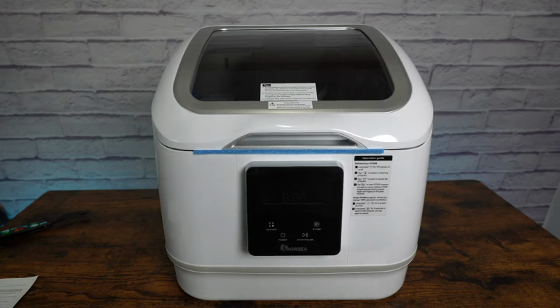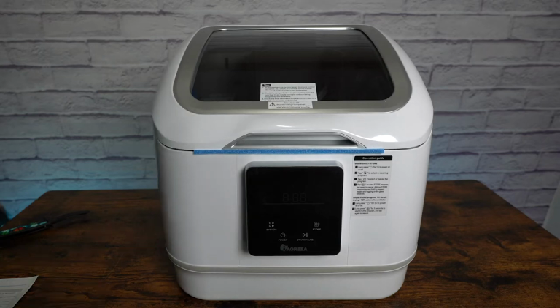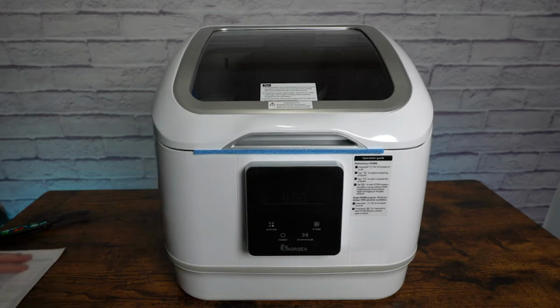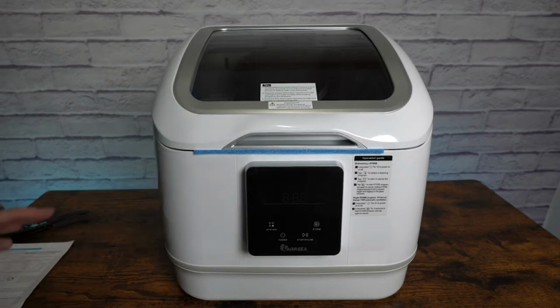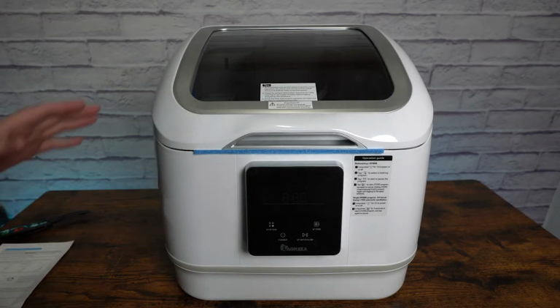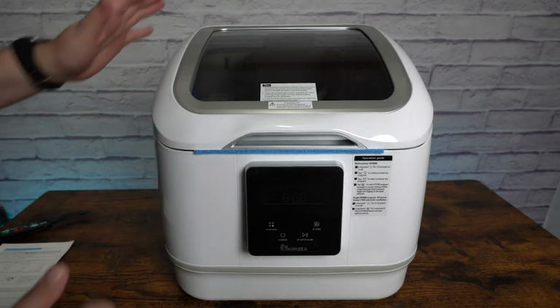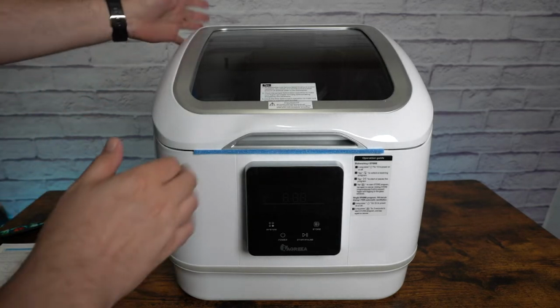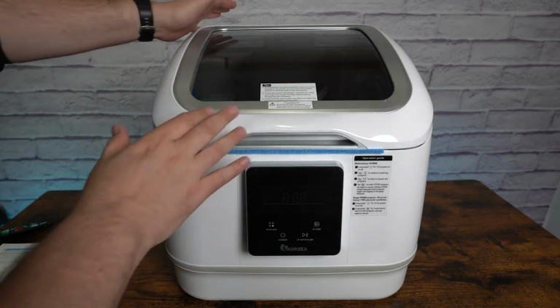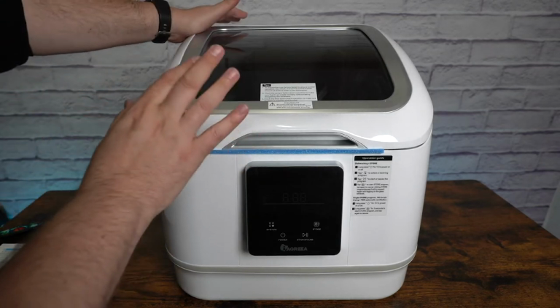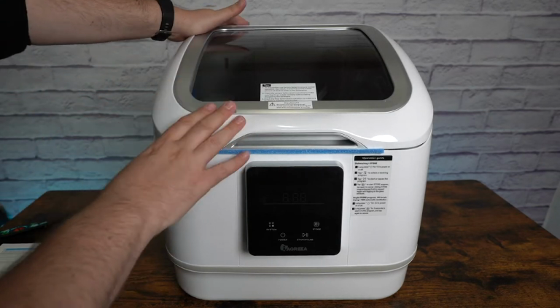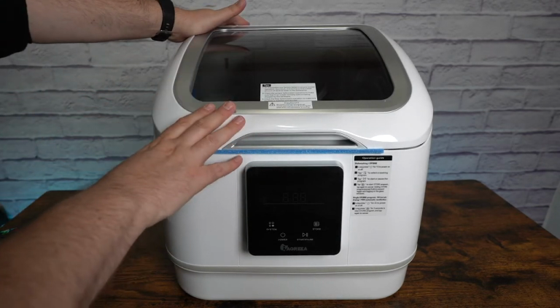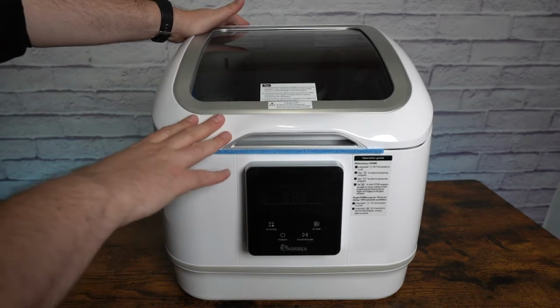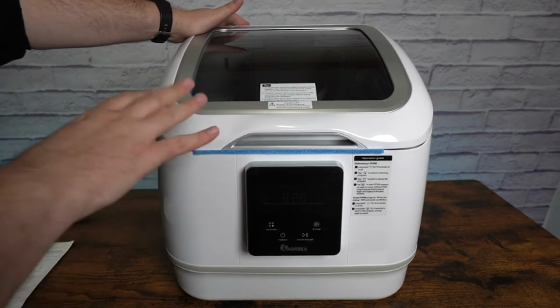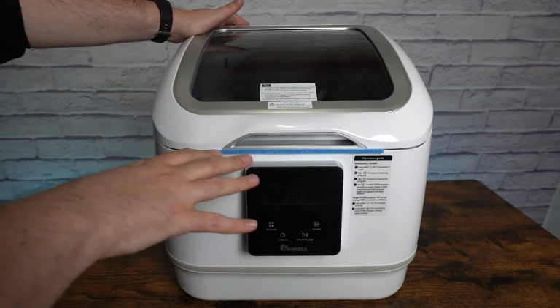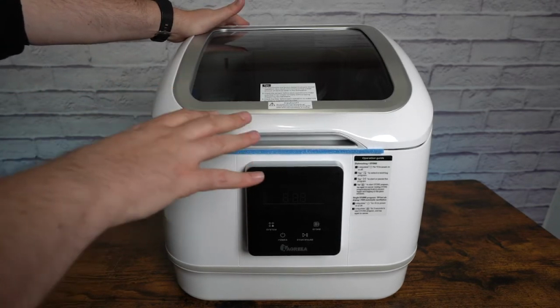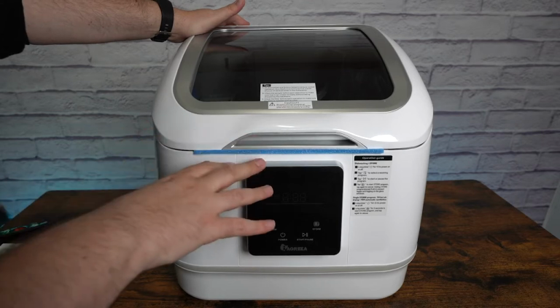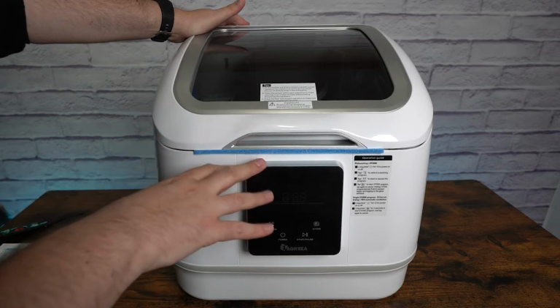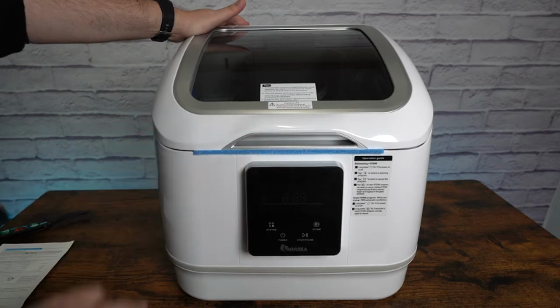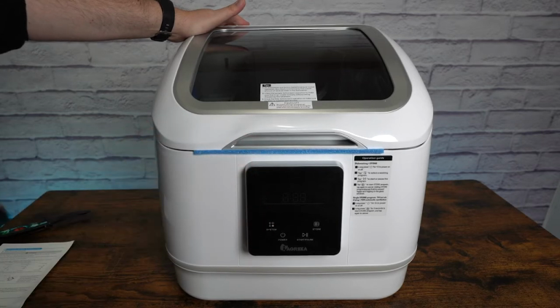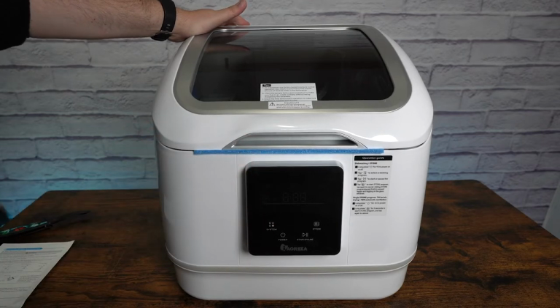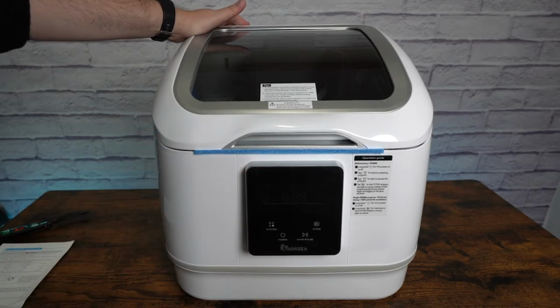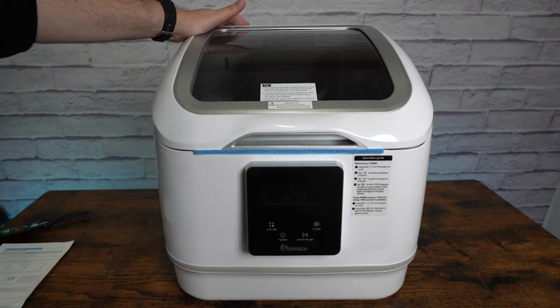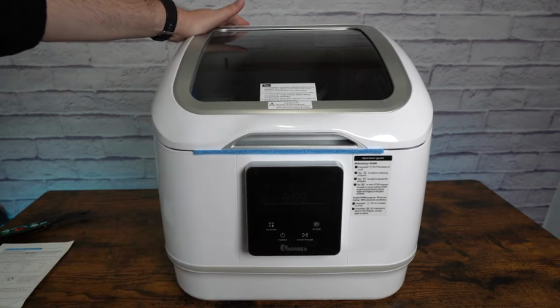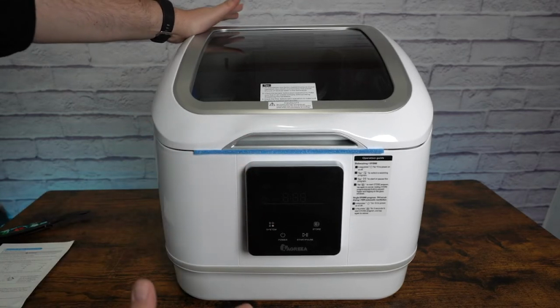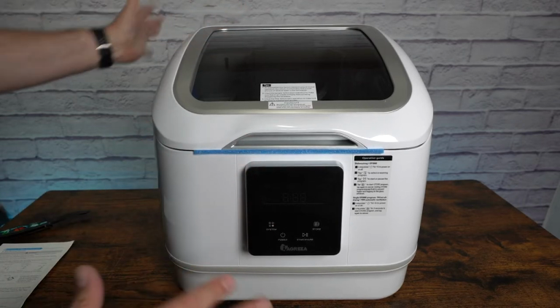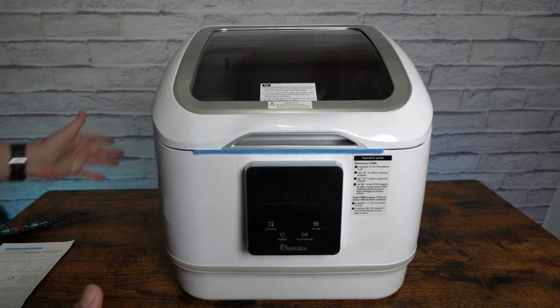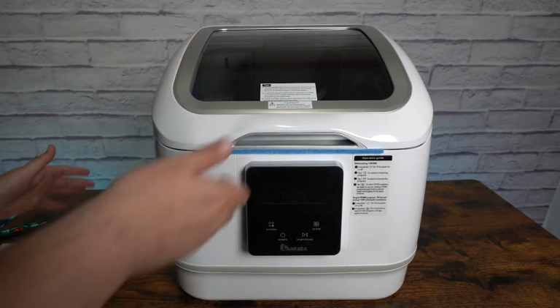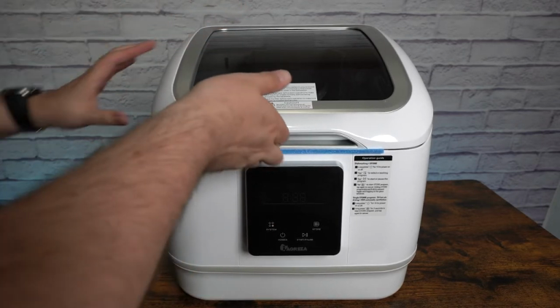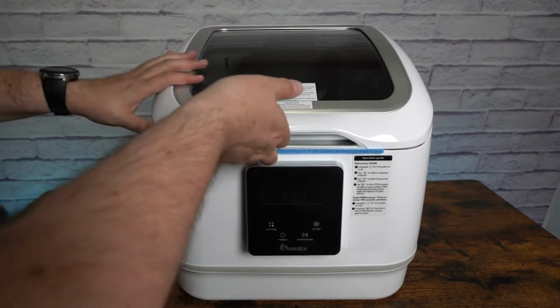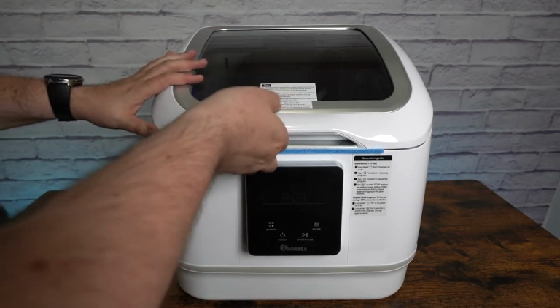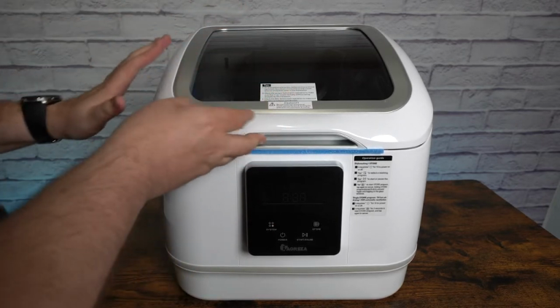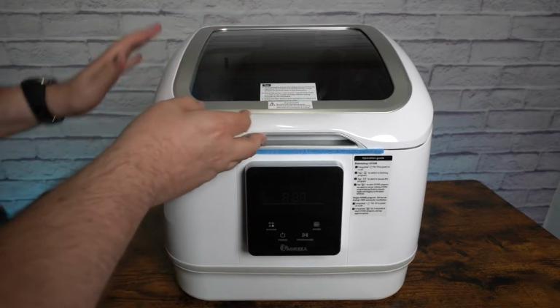Hey everybody, so today I have a portable countertop dishwasher. This one's kind of neat, a little bit different. This was sent over to me.